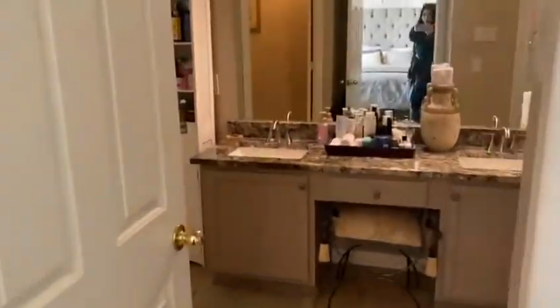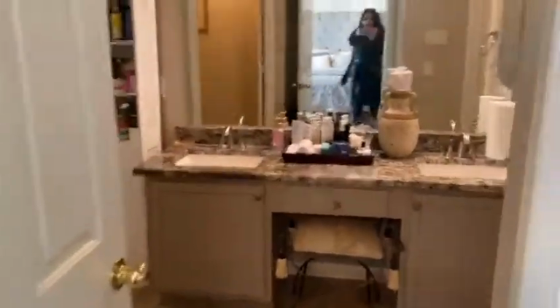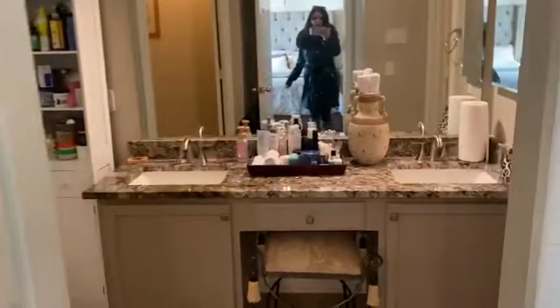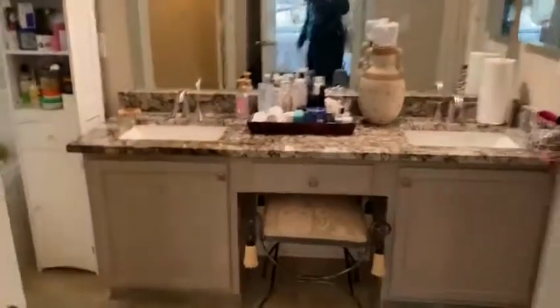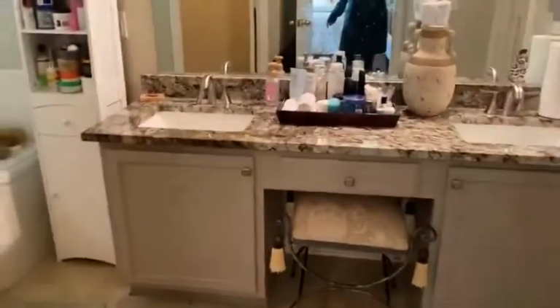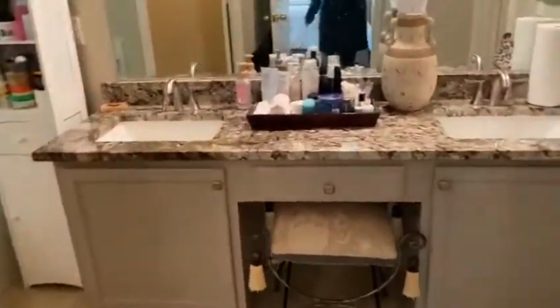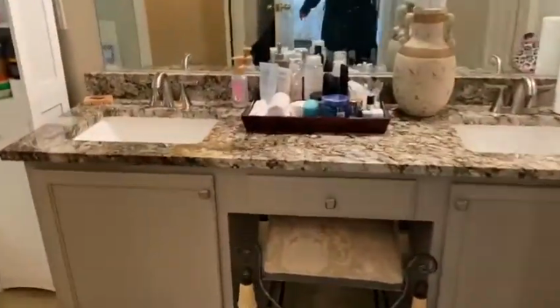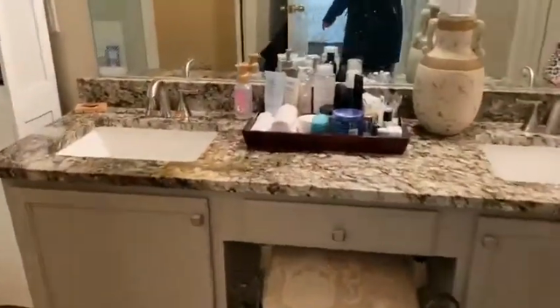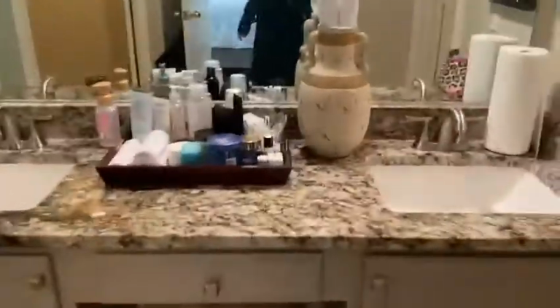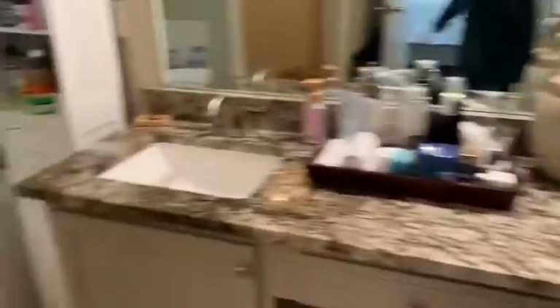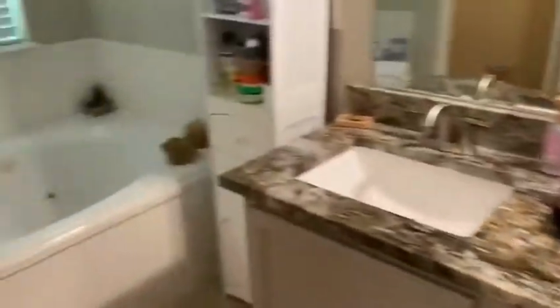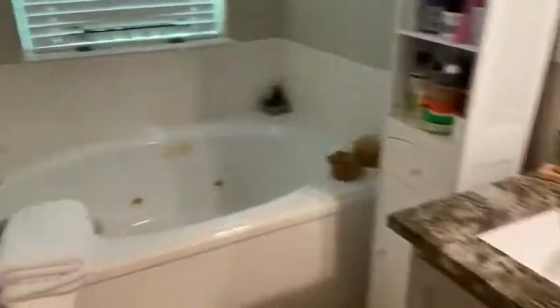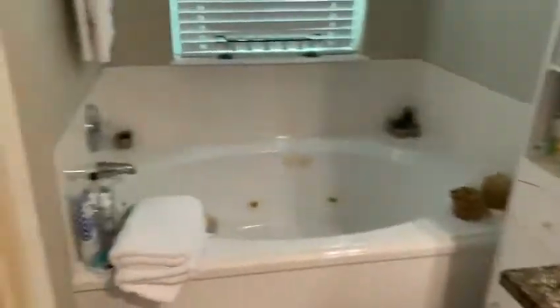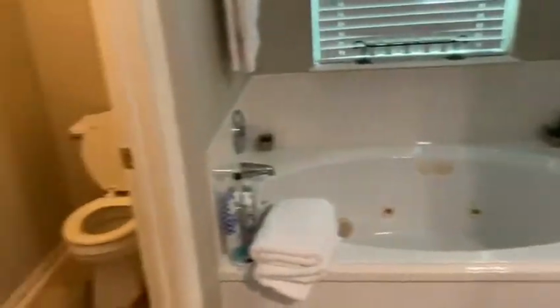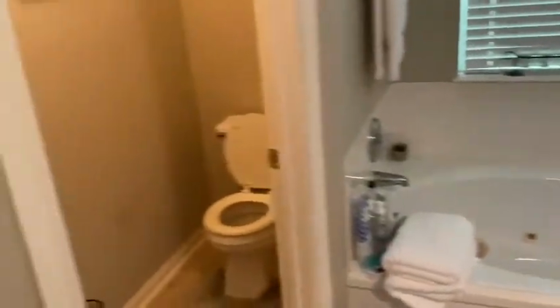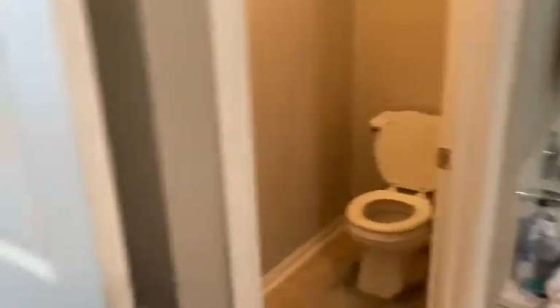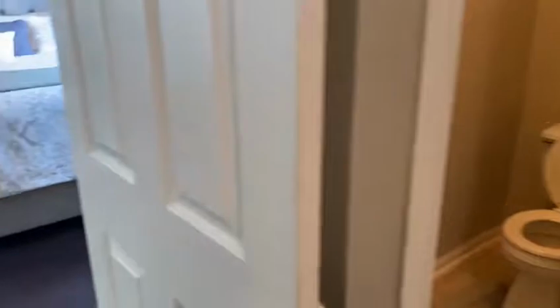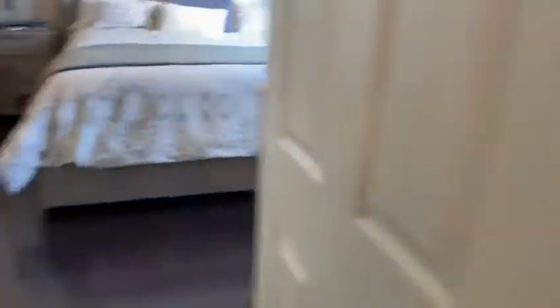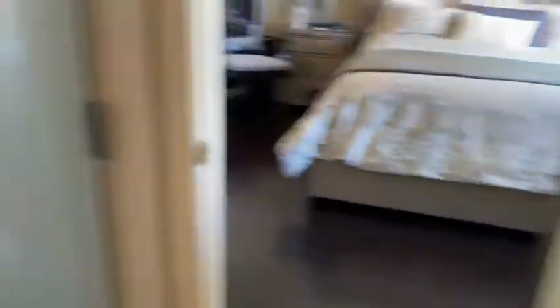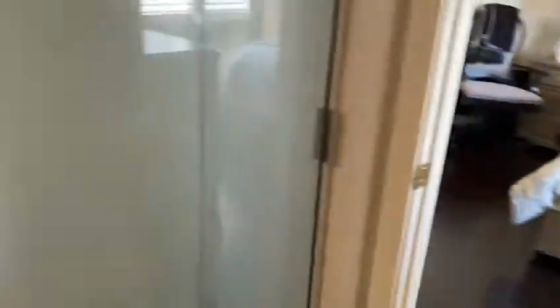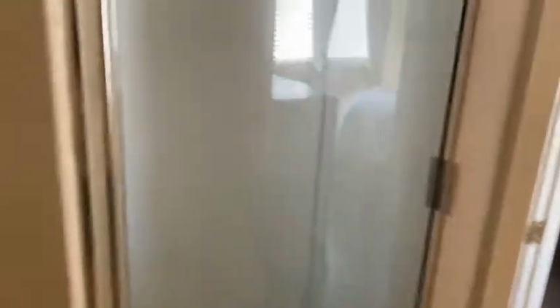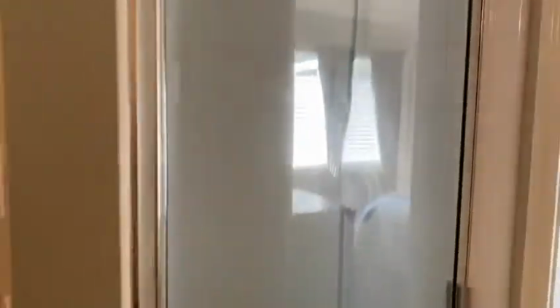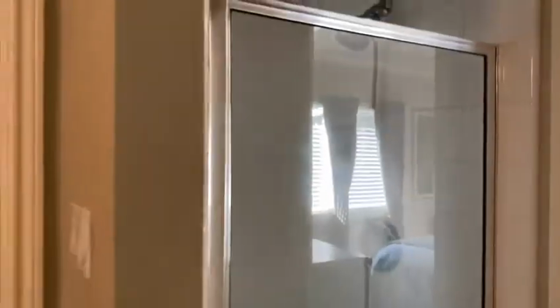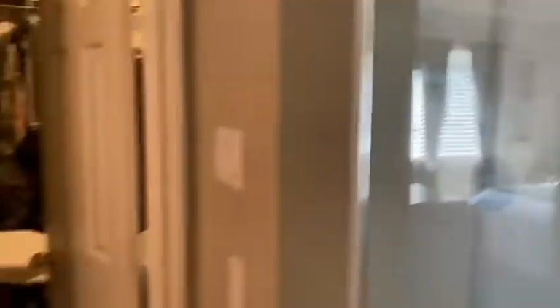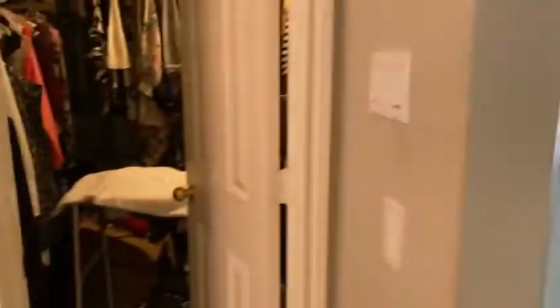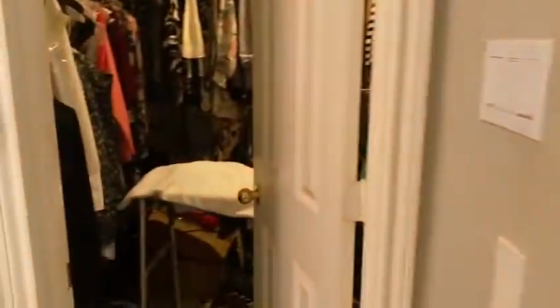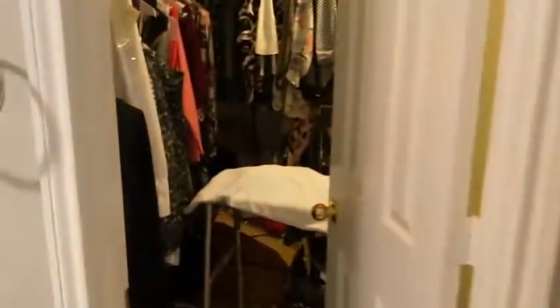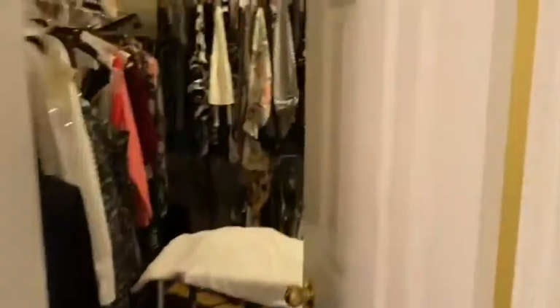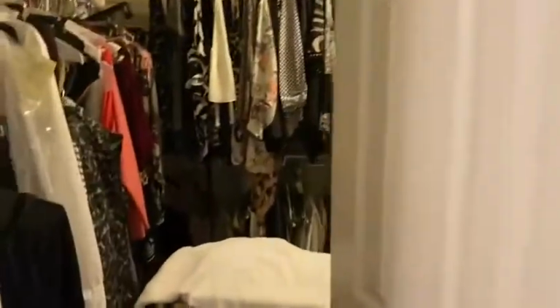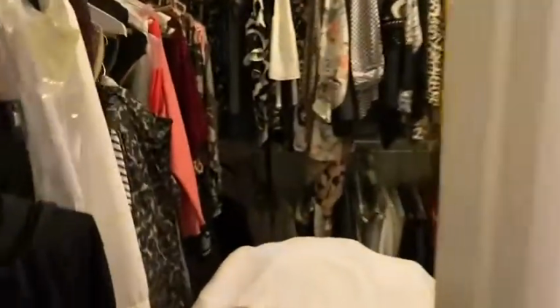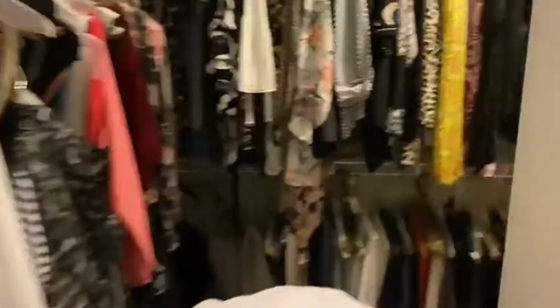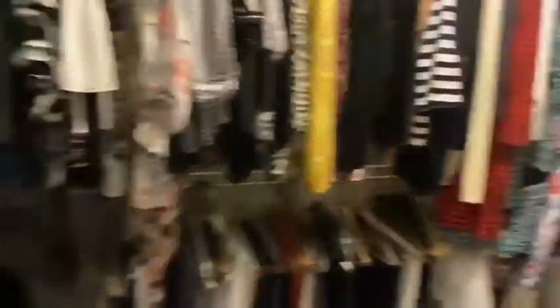Hardly any carpet in the house. You have two sinks, a bathtub, a separate shower, and a big closet. There you go.